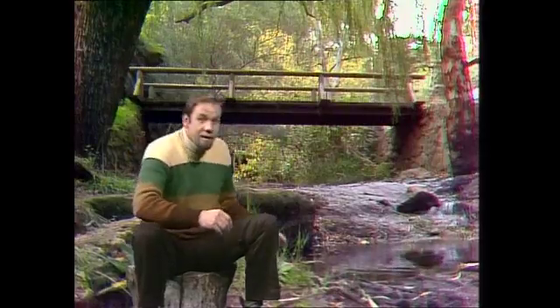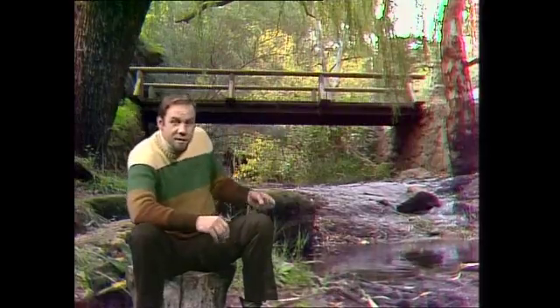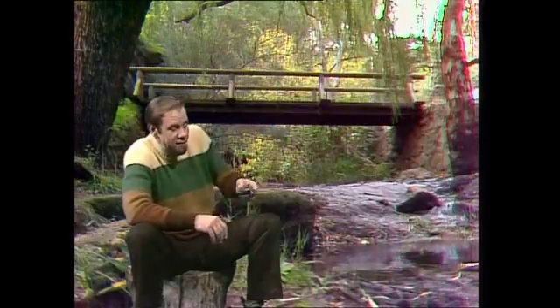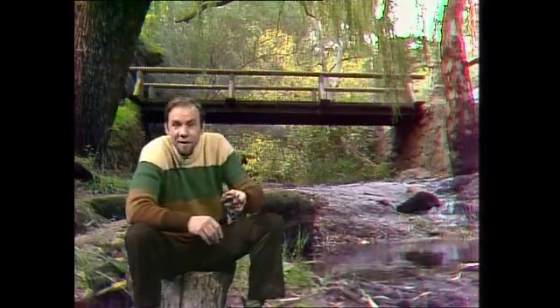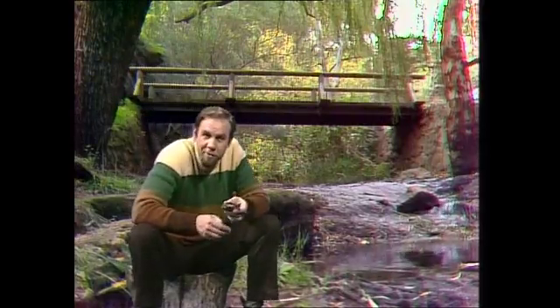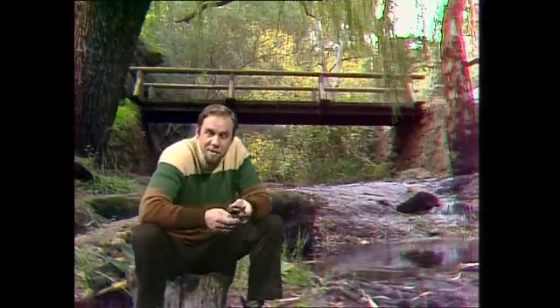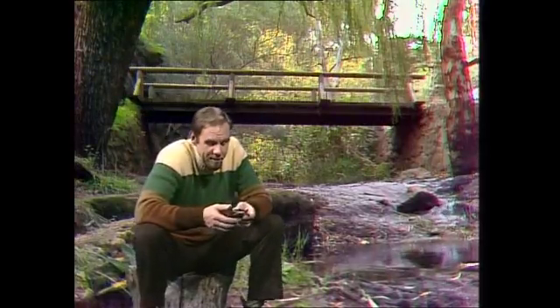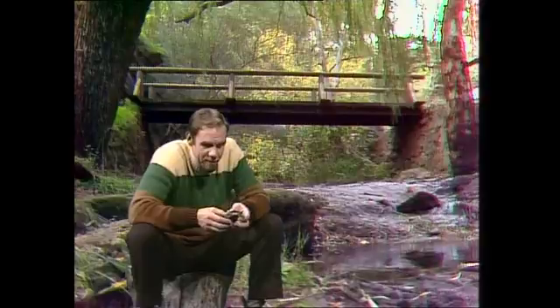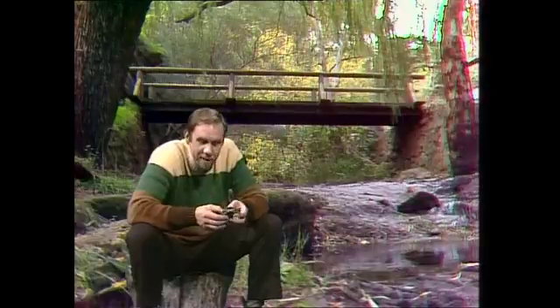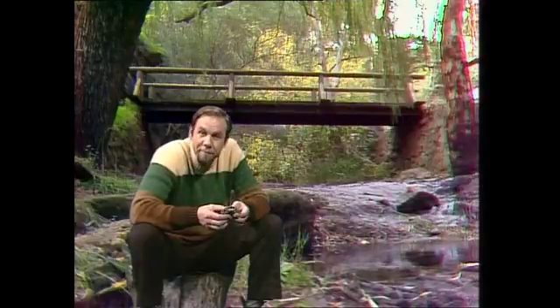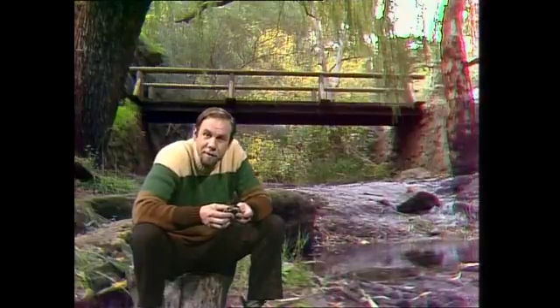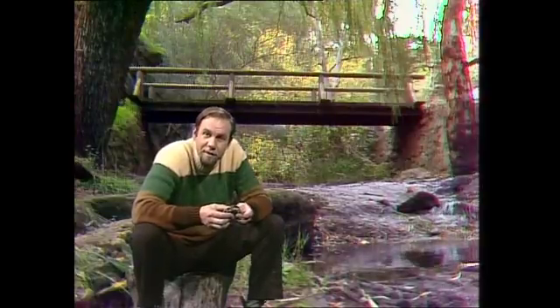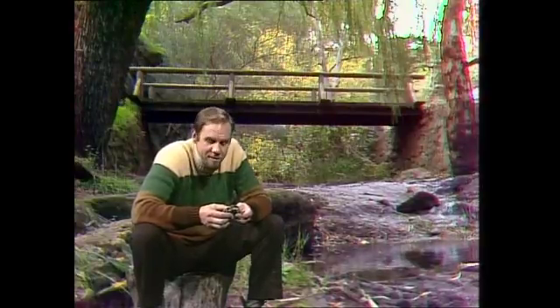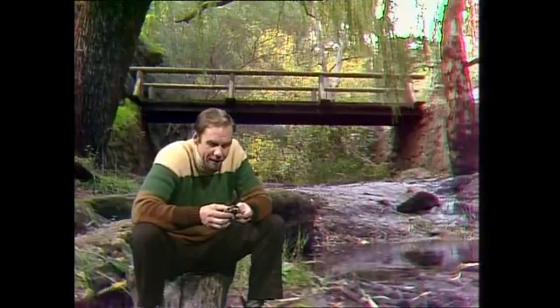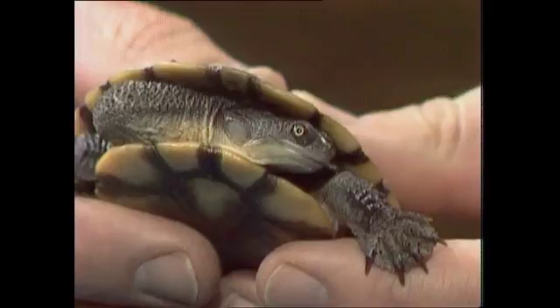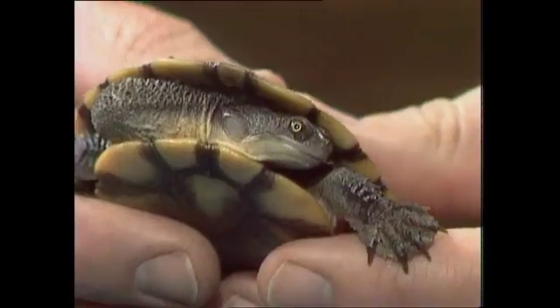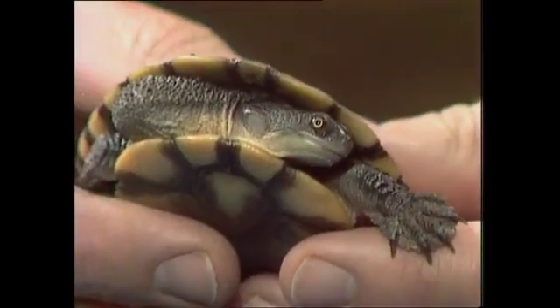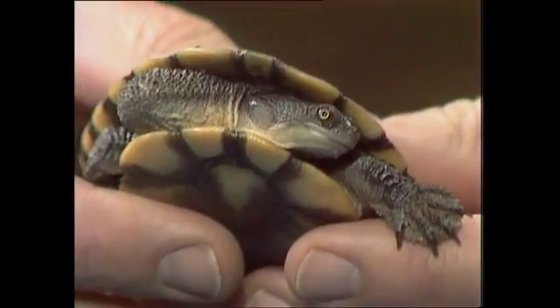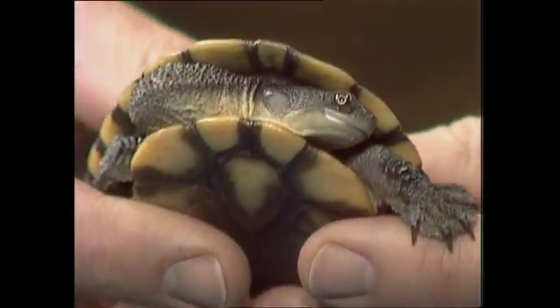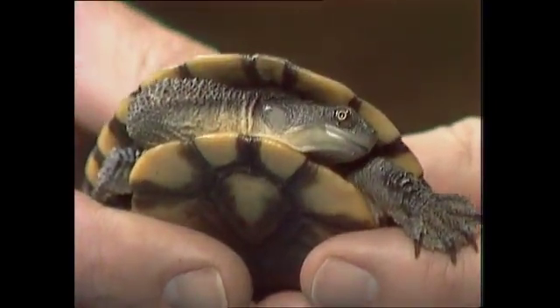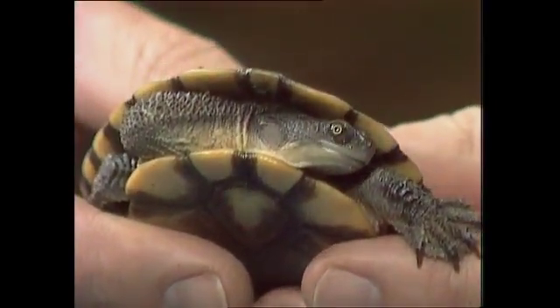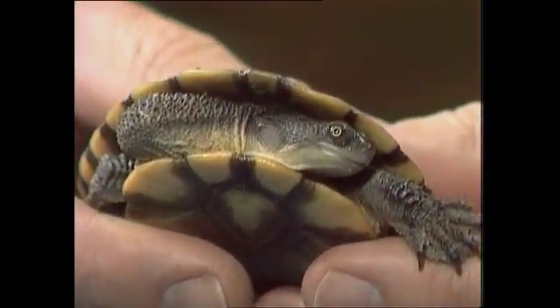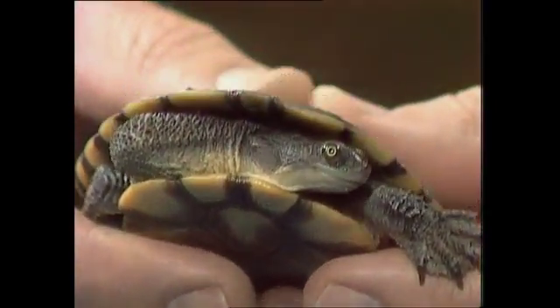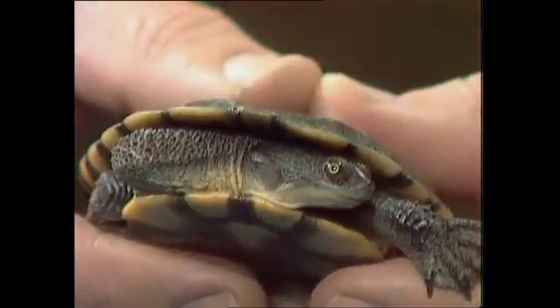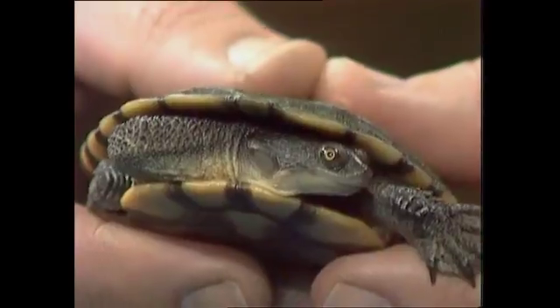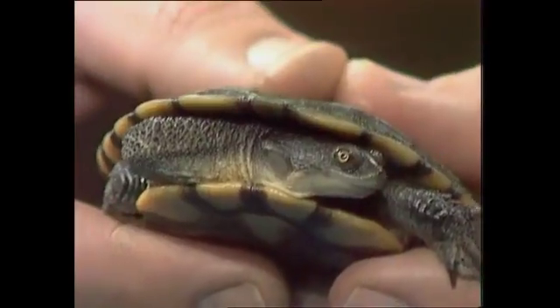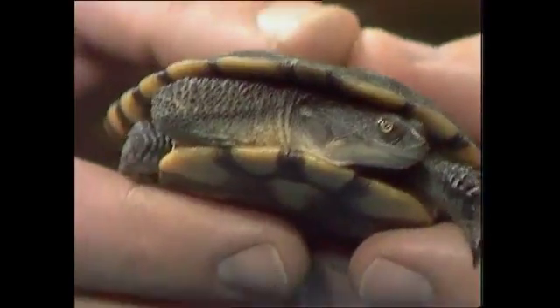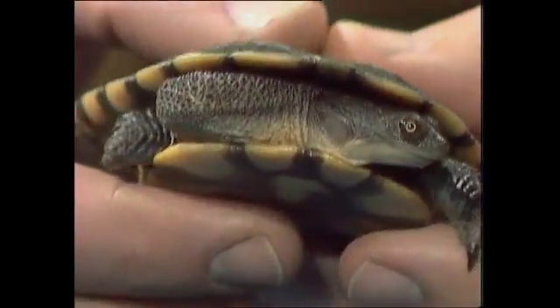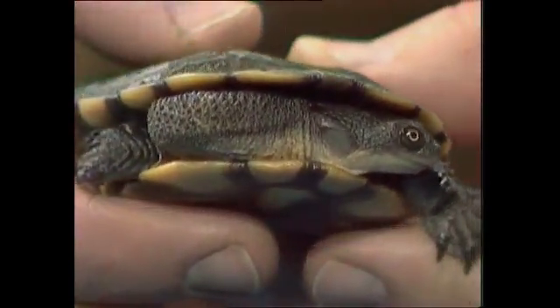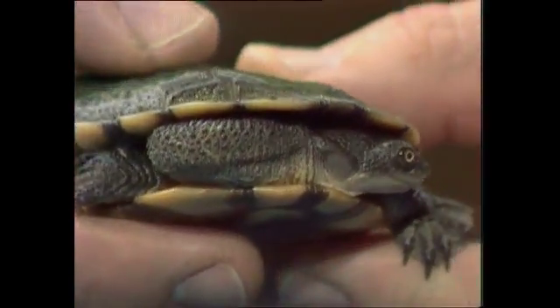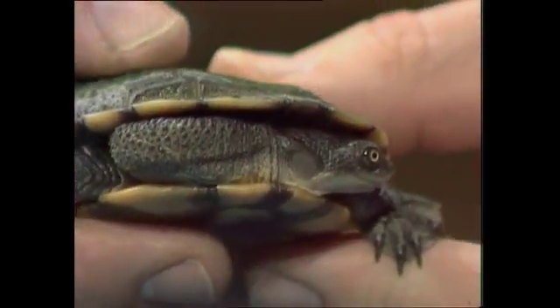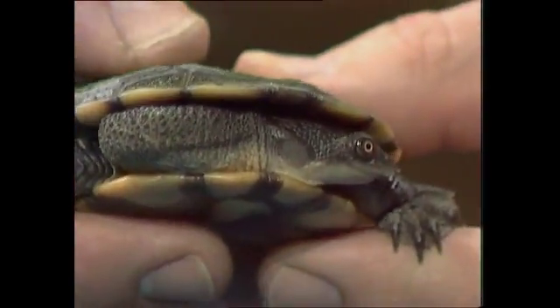Here's a little character you might come across in the southeast of Australia. It's one of the snake-neck tortoises. You can see how it gets its name — look at that very long neck curled round there, tucked under the shell.